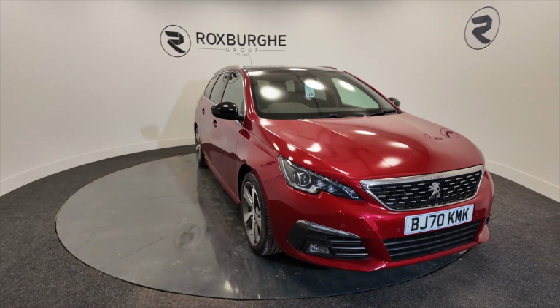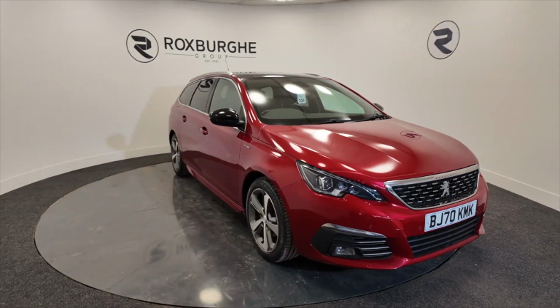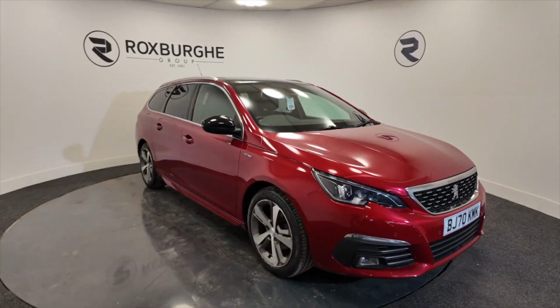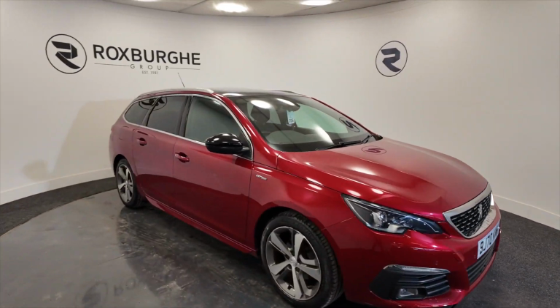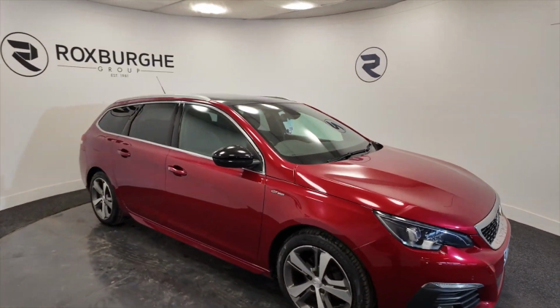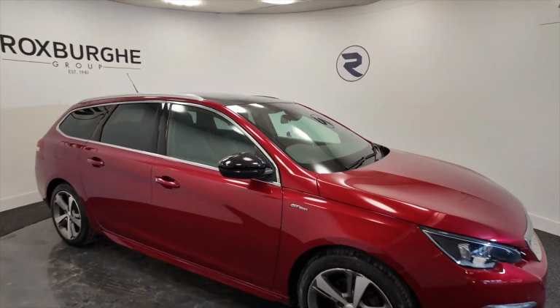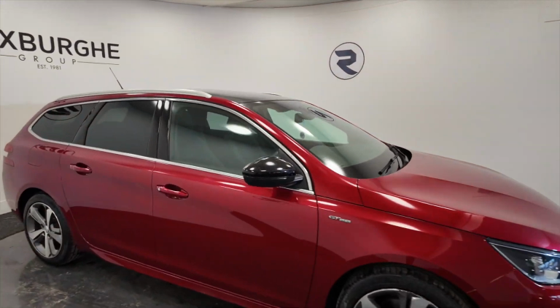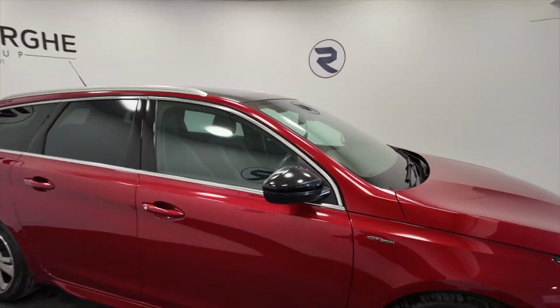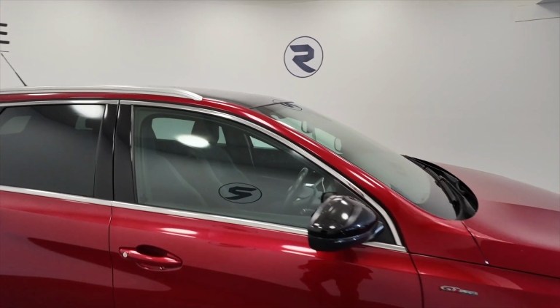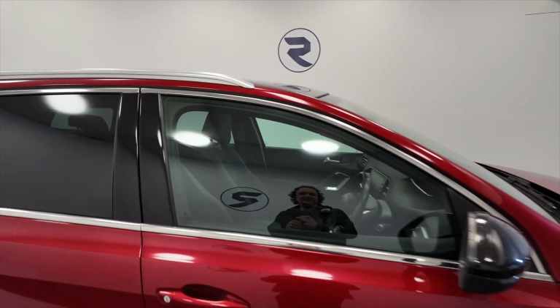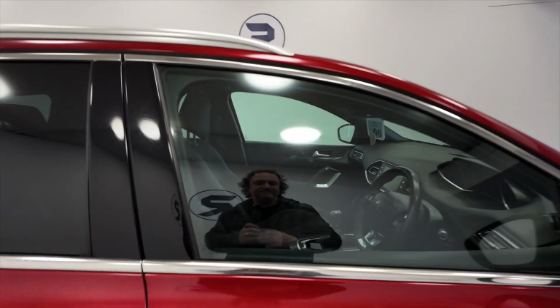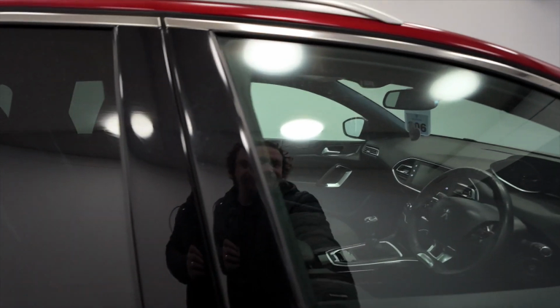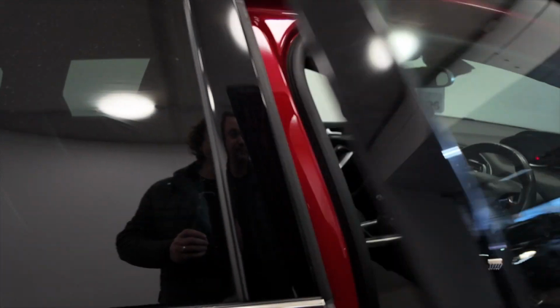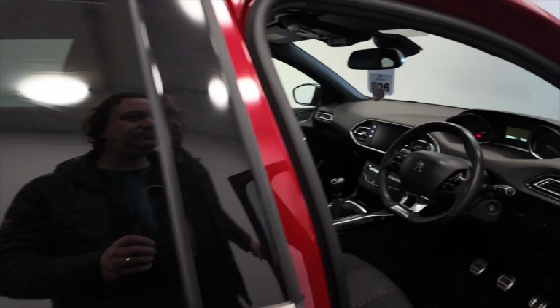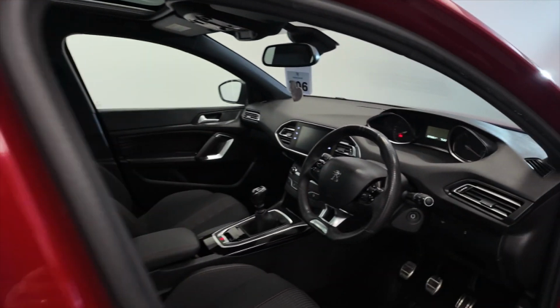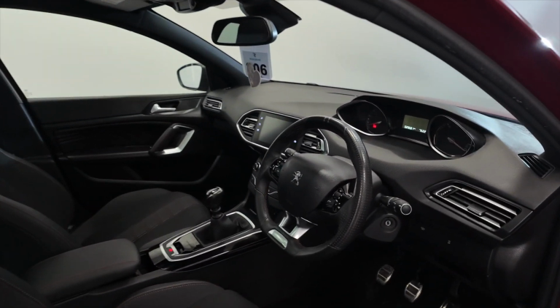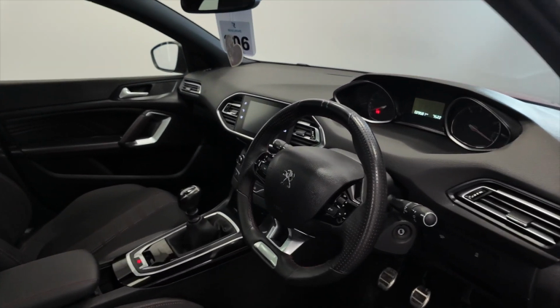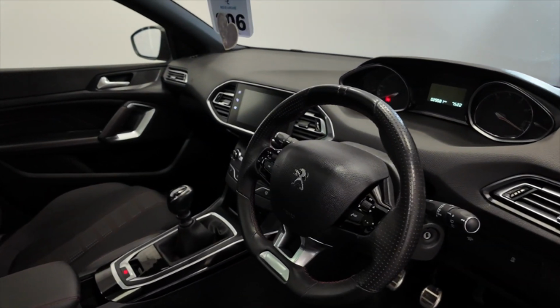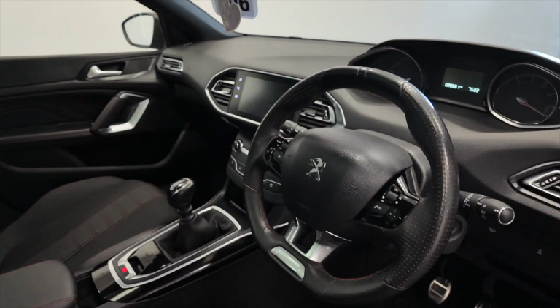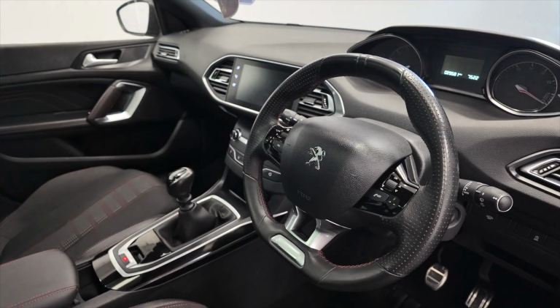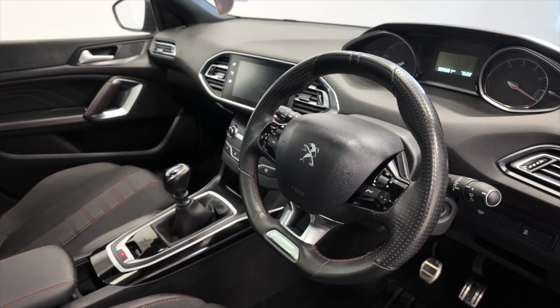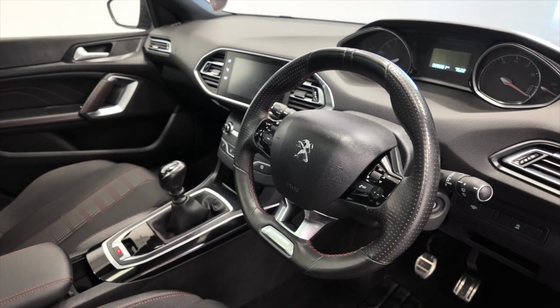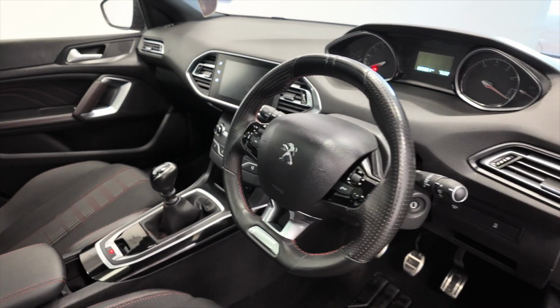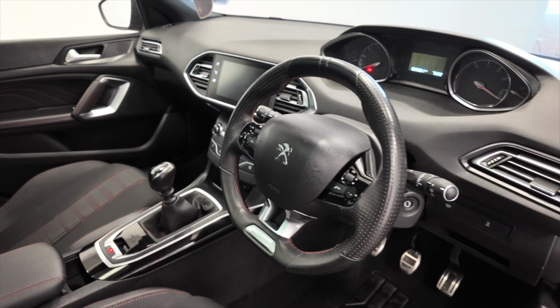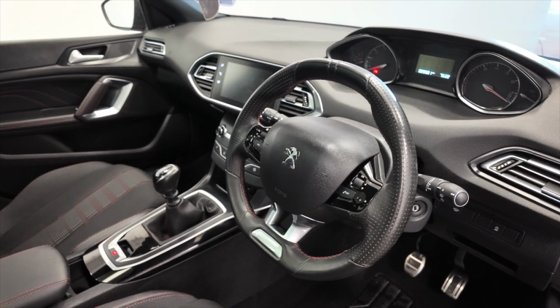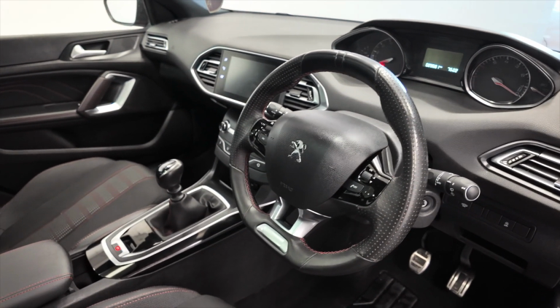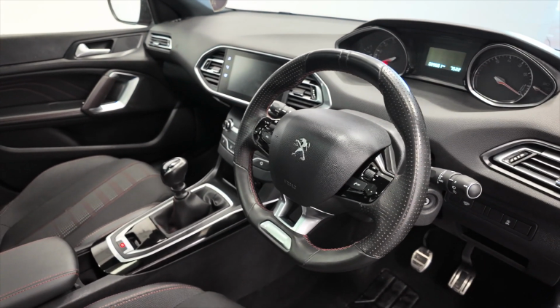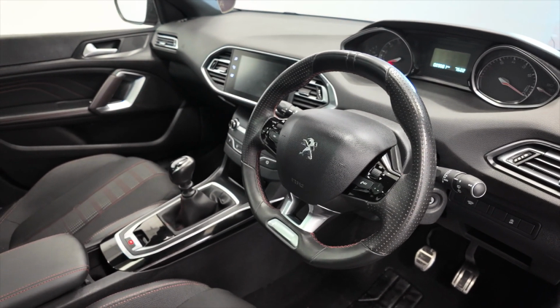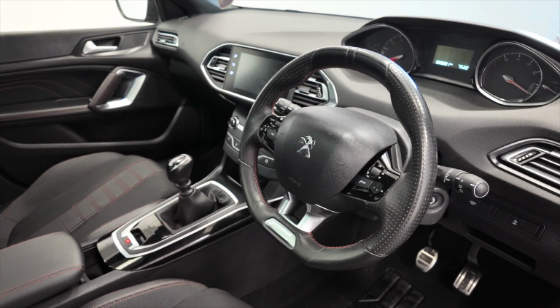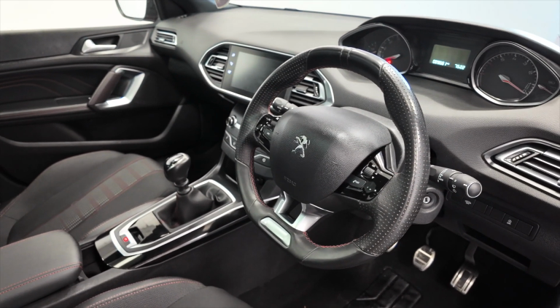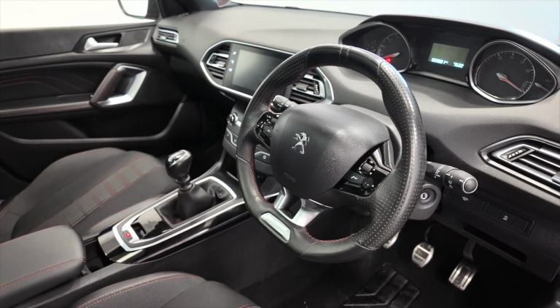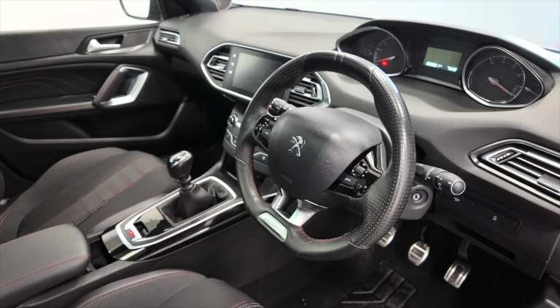We've got LED daytime running lights and indicators on the wing mirrors there. You've got this multifunction steering wheel so you can make hands-free calls etc. And this car's done 29,581 miles.